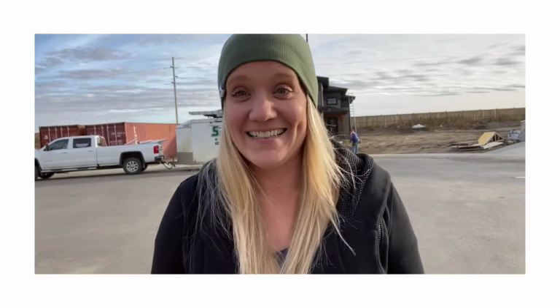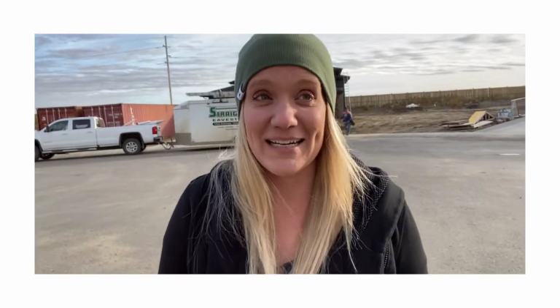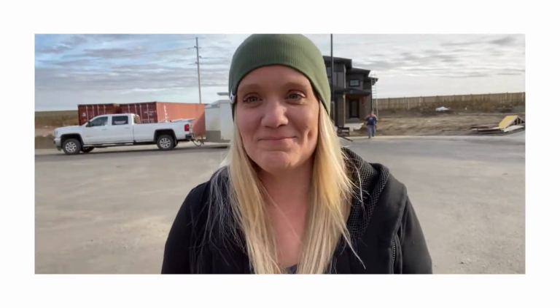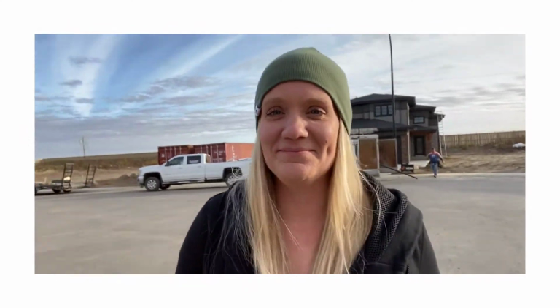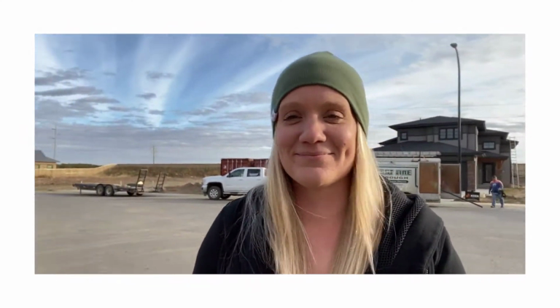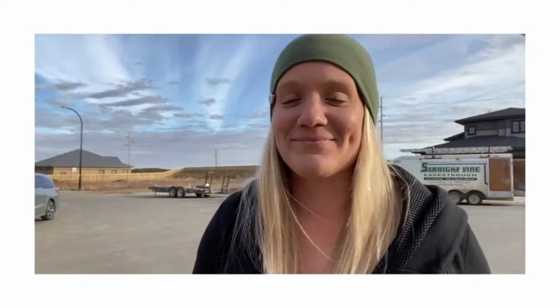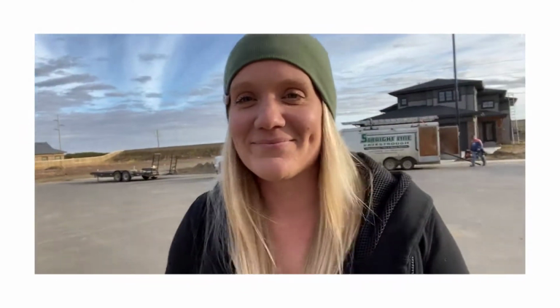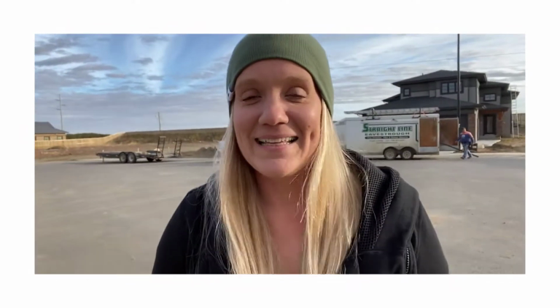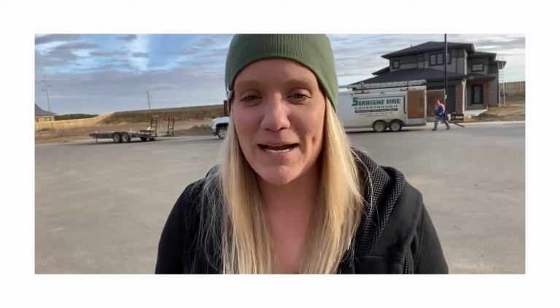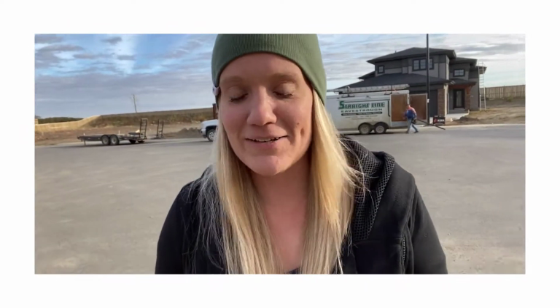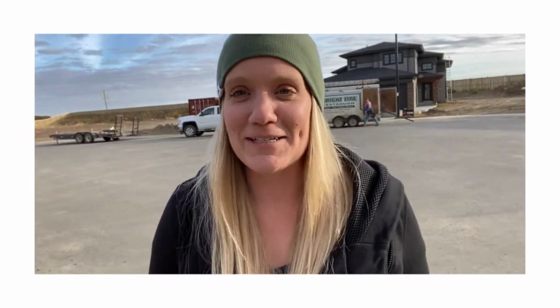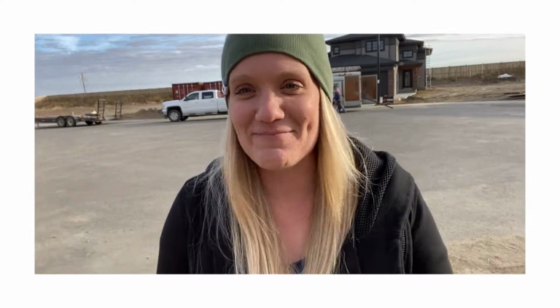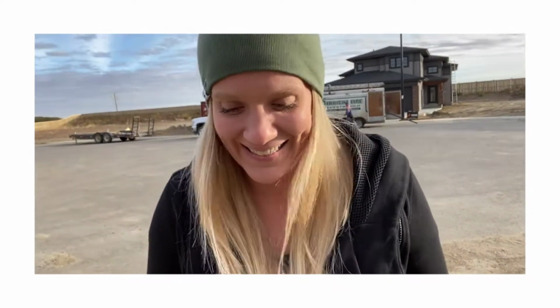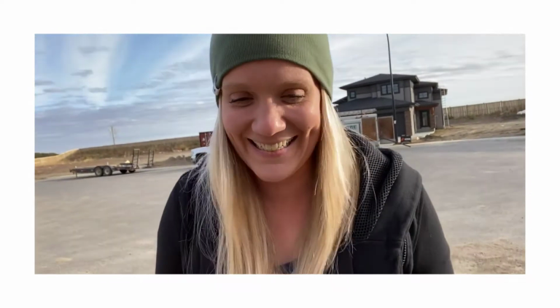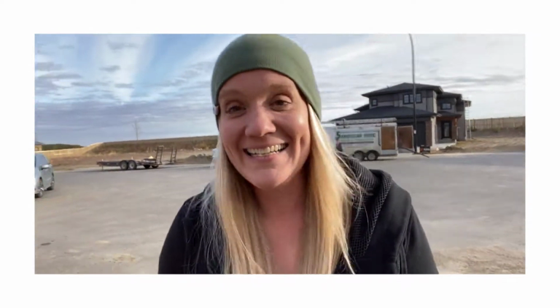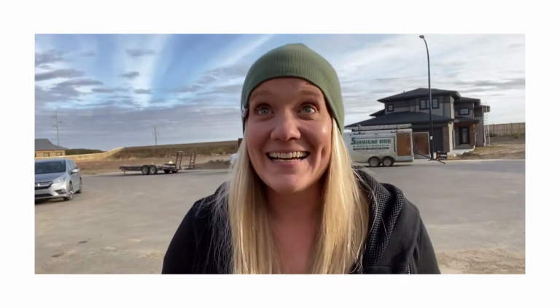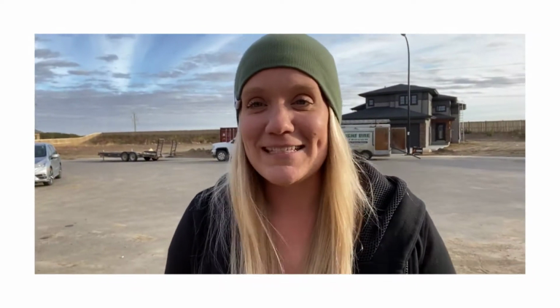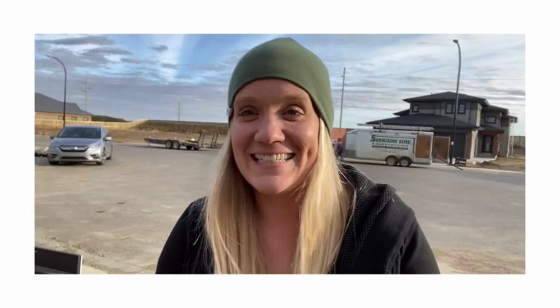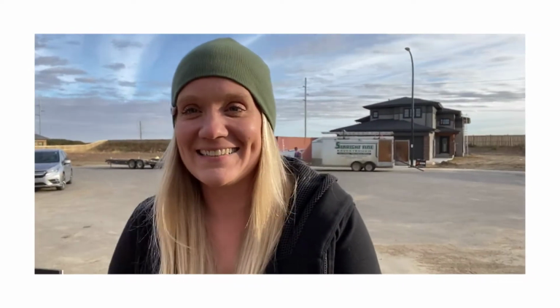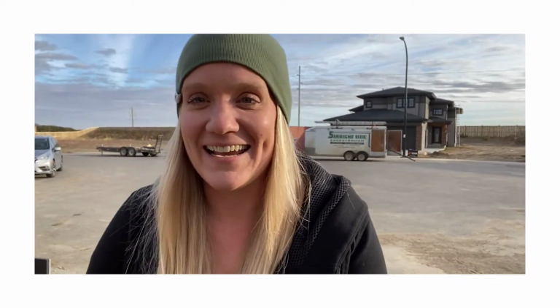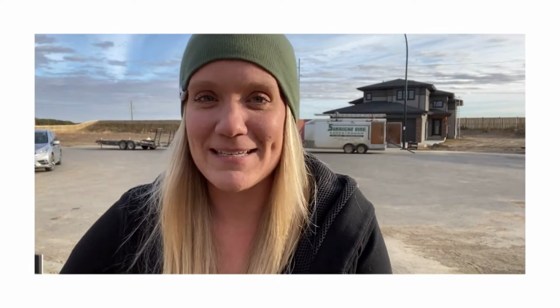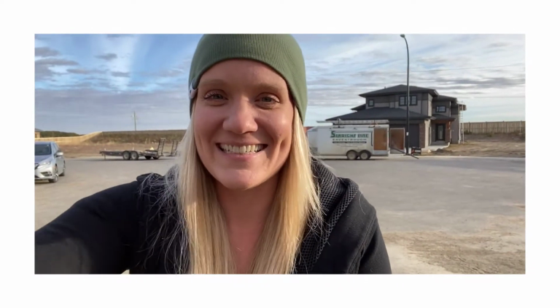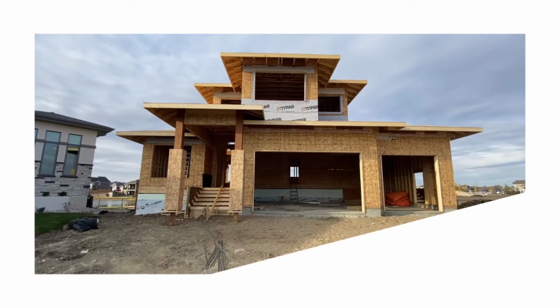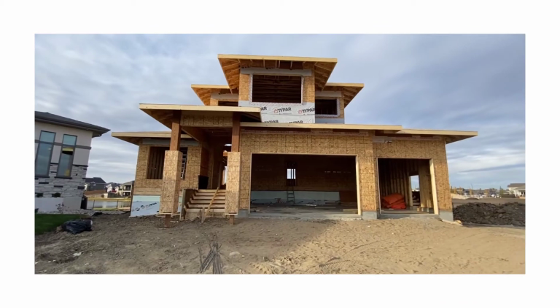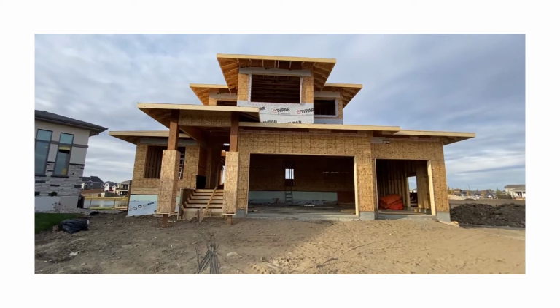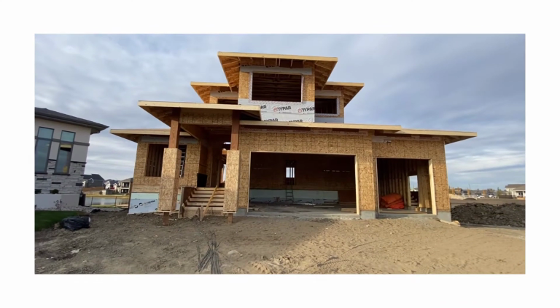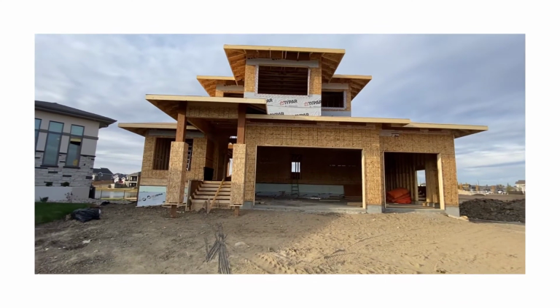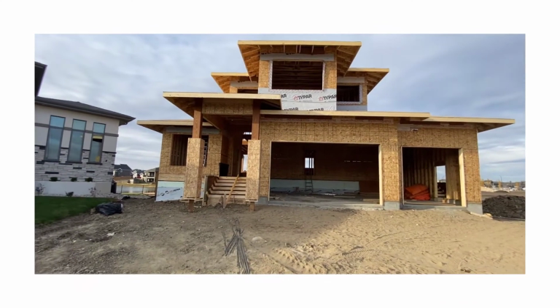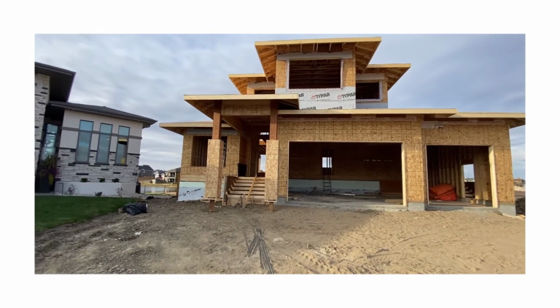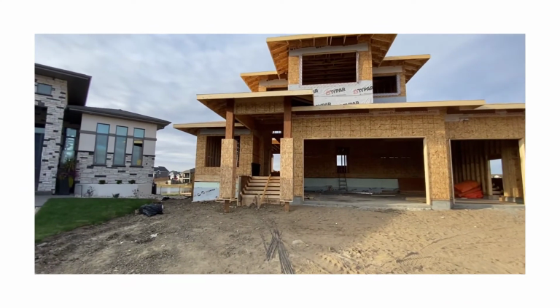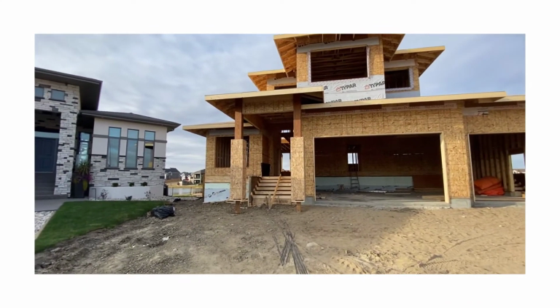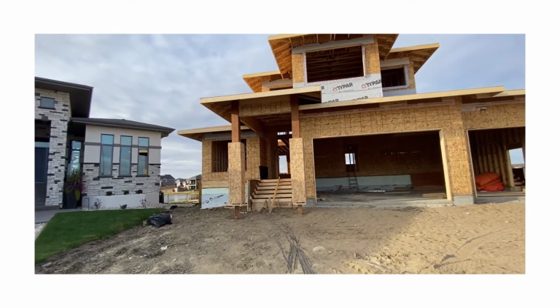The guy behind me just thought I was taking pictures with him. Come see what they did today. I got to flip this so you can see — oh my goodness, they've done so much. Check it out.